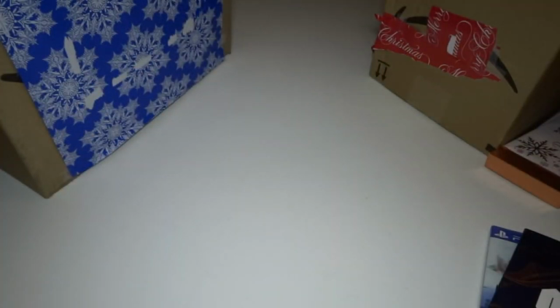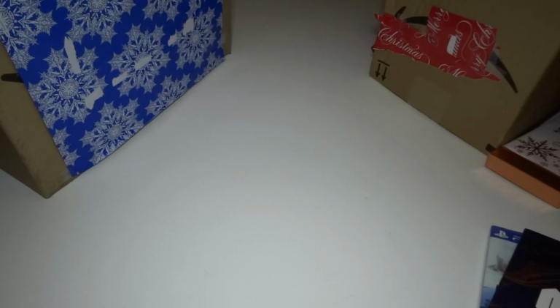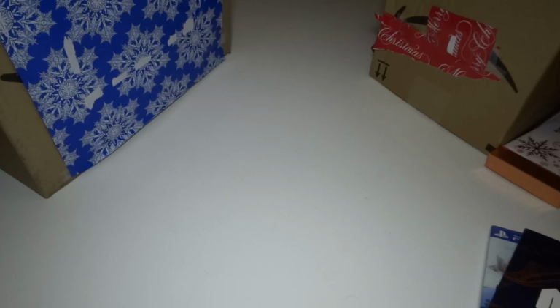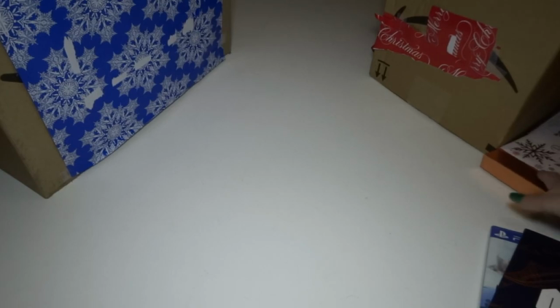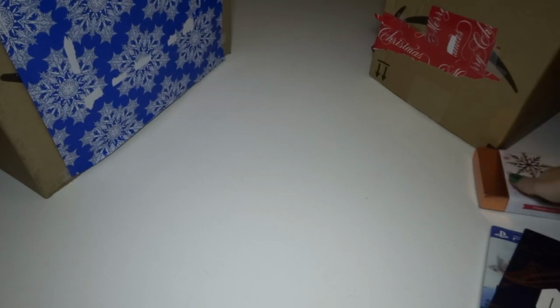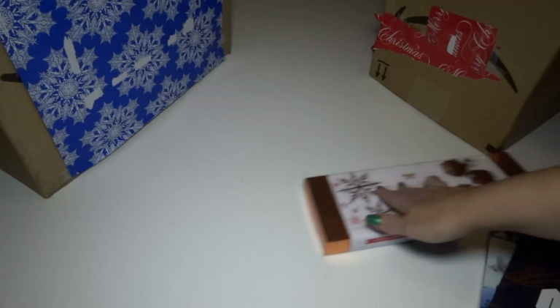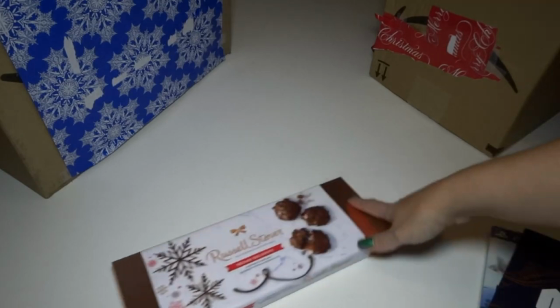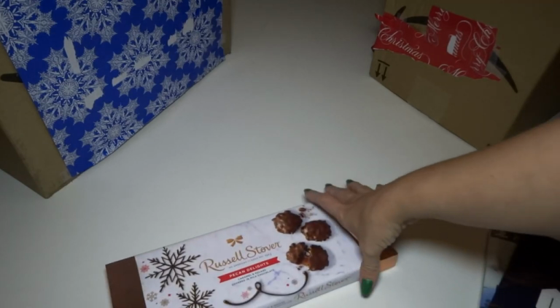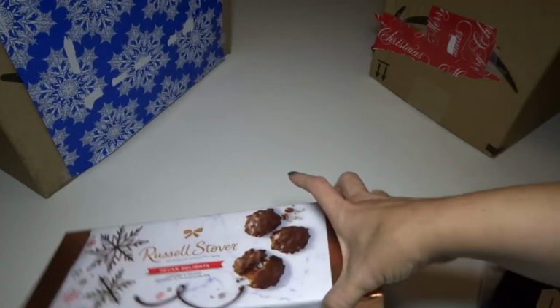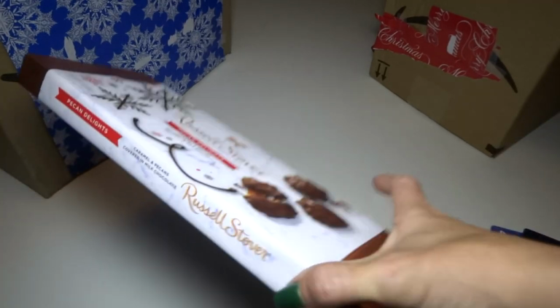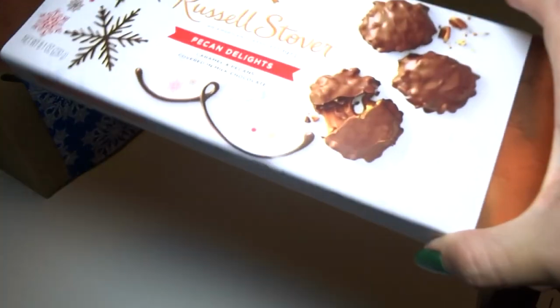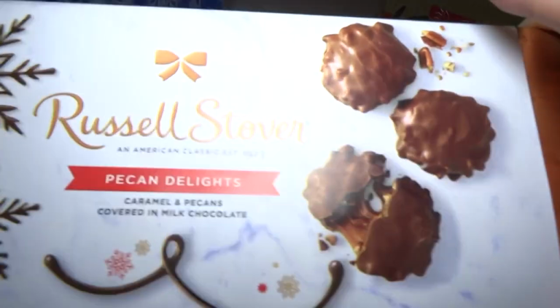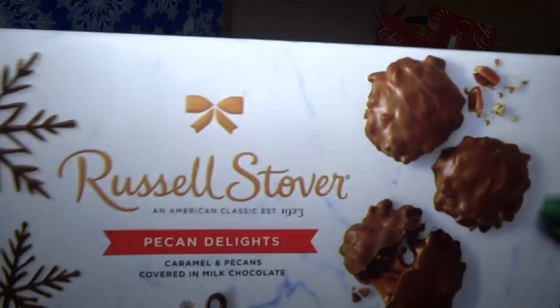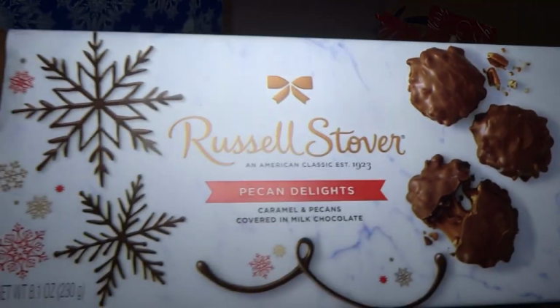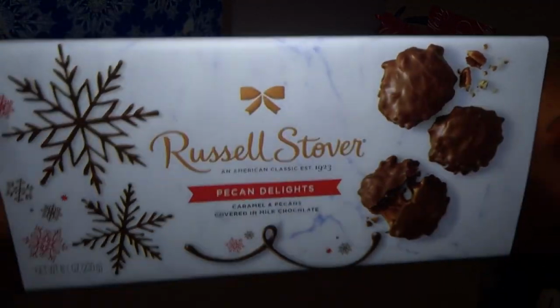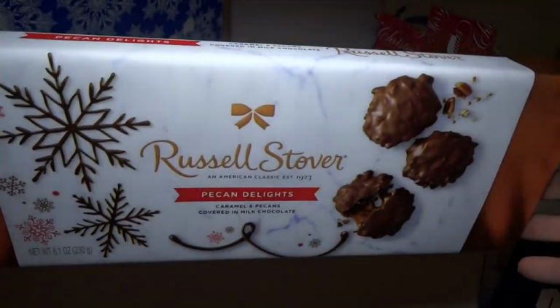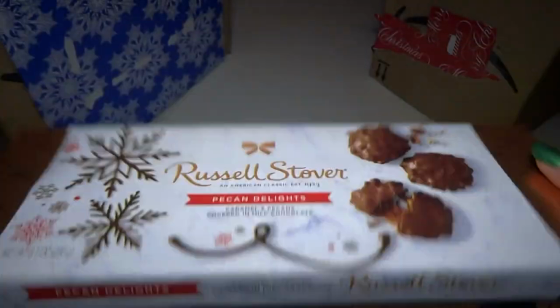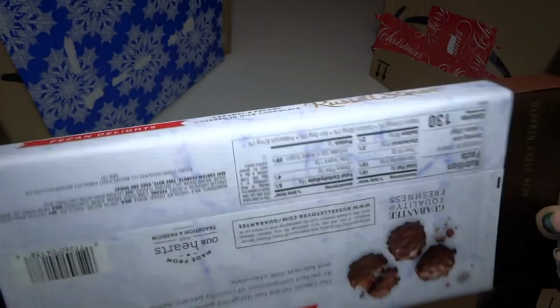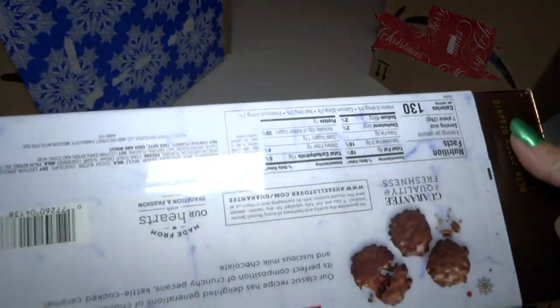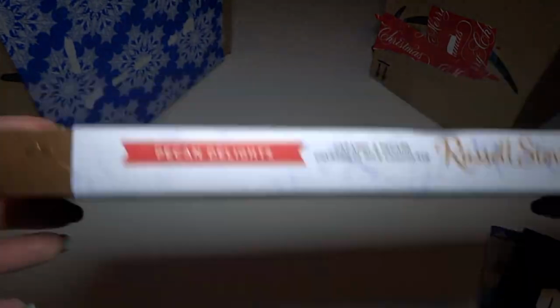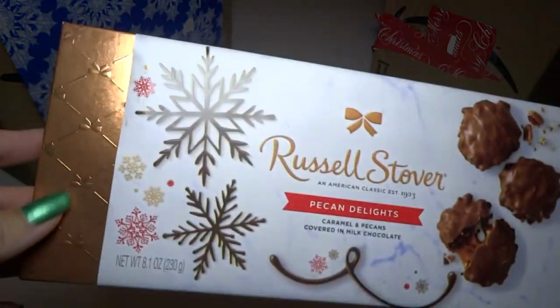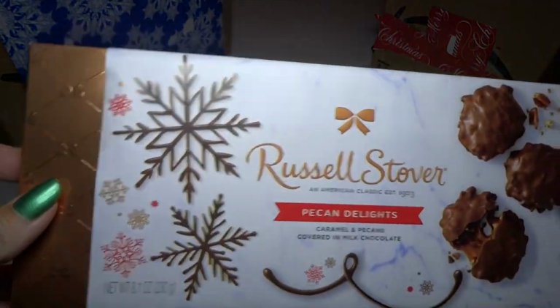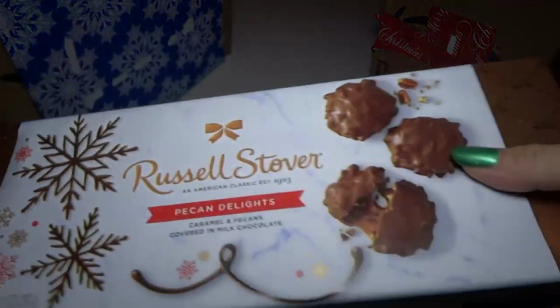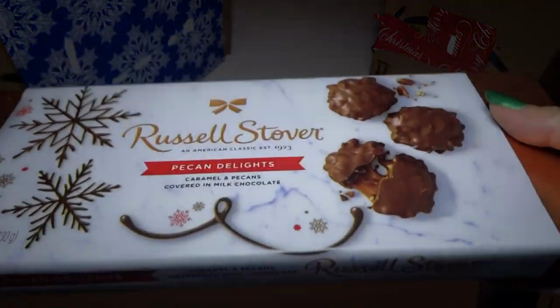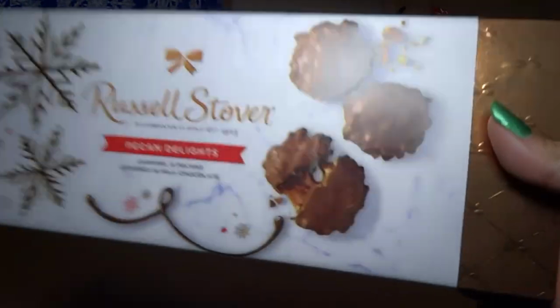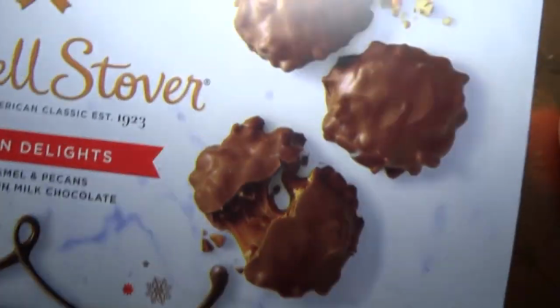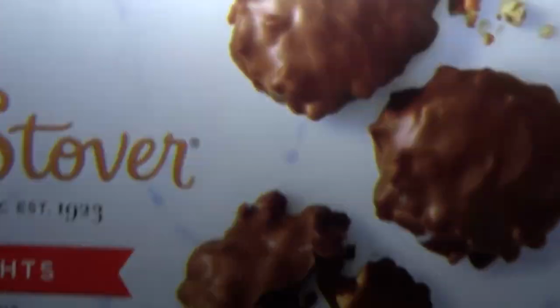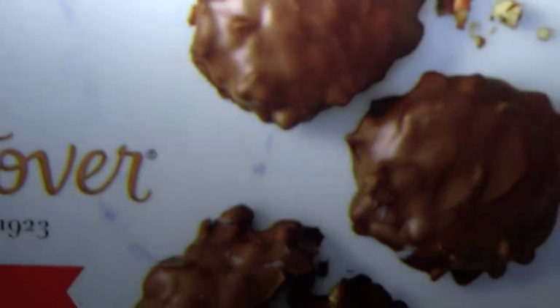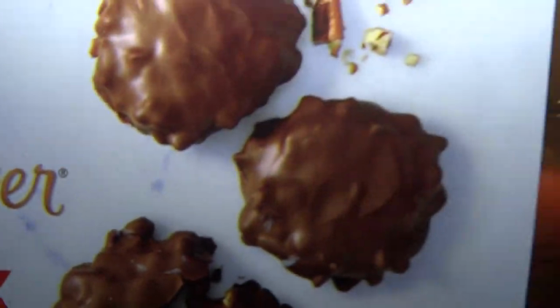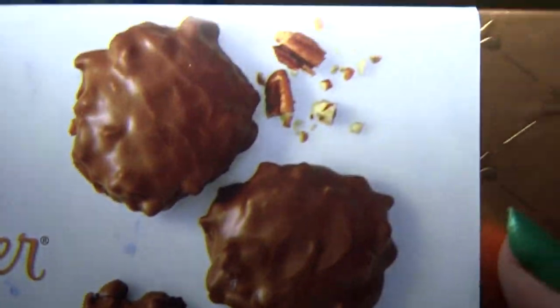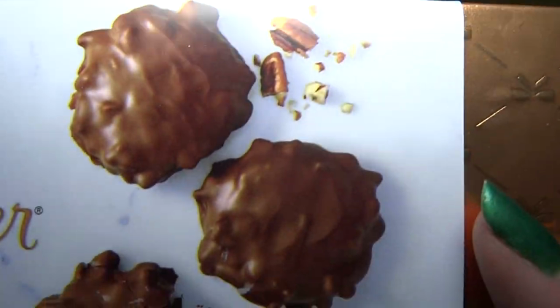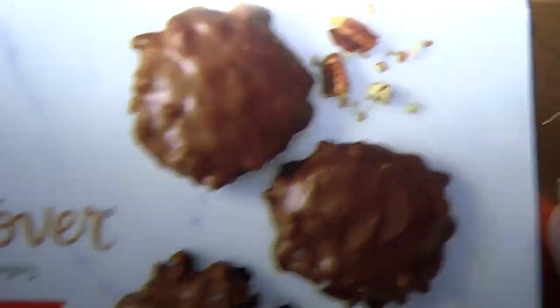Now here comes the Christmas stuff. The first thing I got for Christmas was this candy, which I already ate, but here's the box — I put it back so it looks good. There are nine of these in there and they were really good.